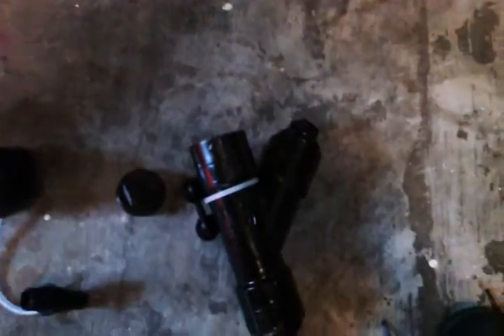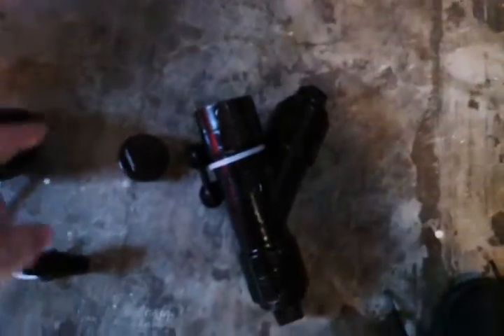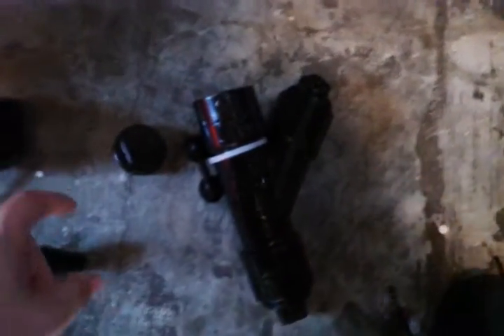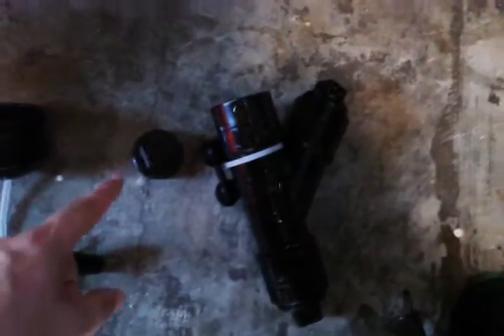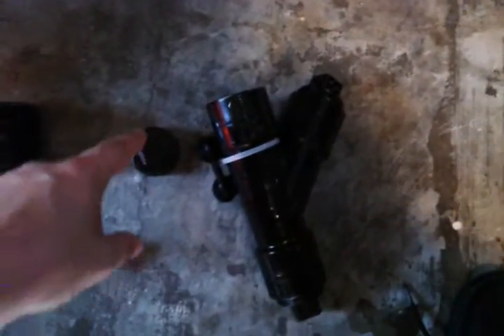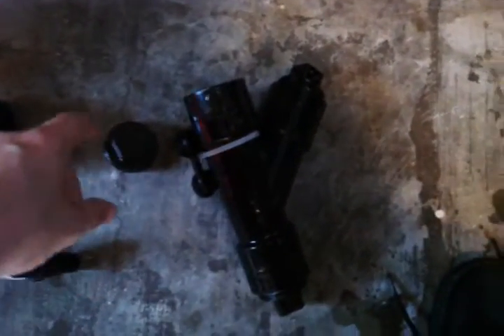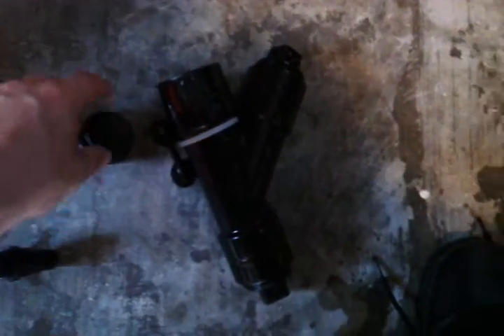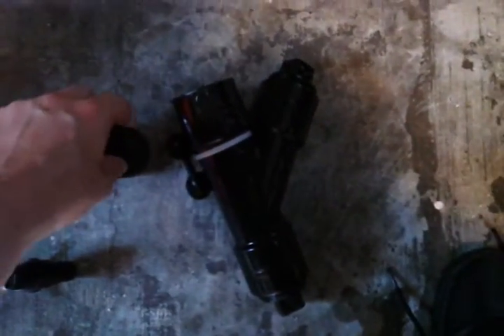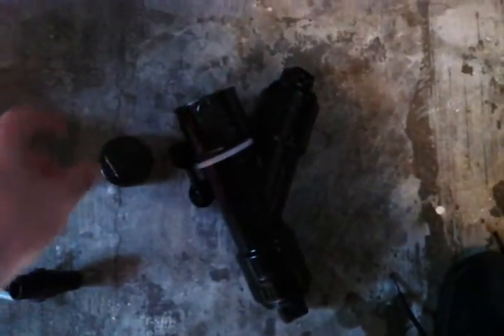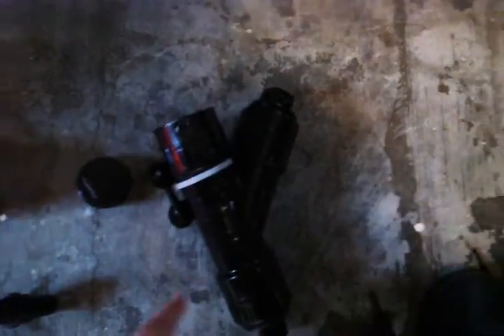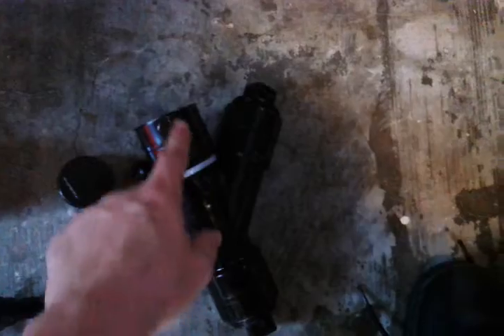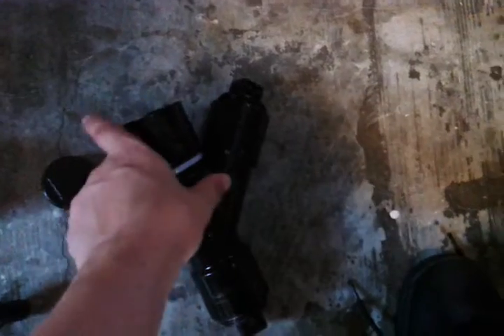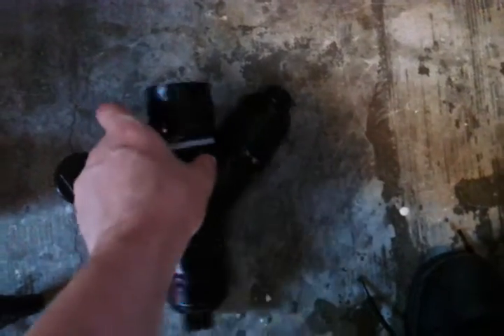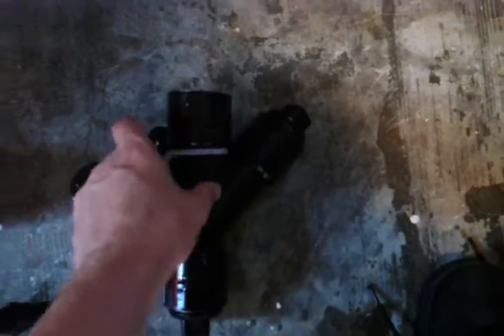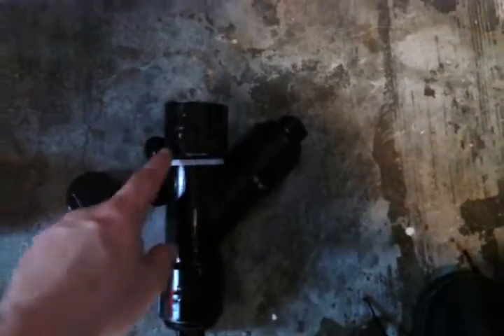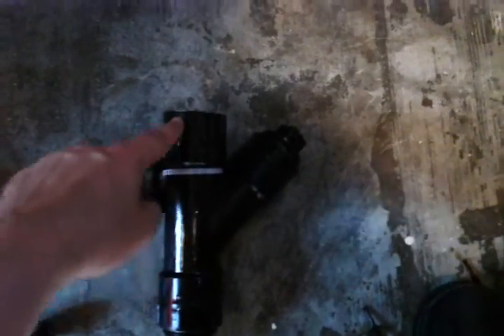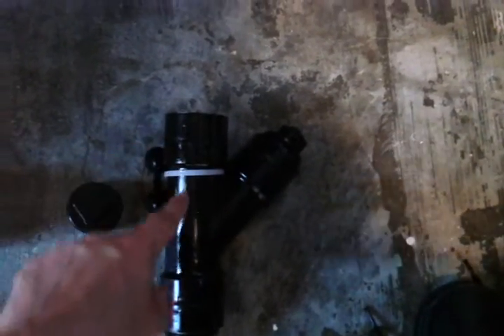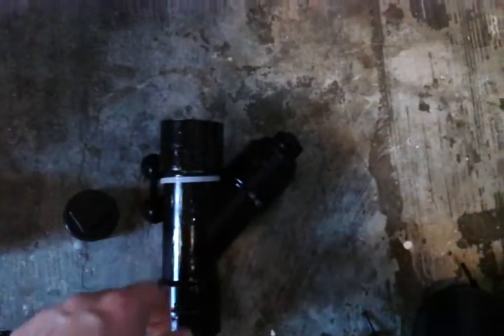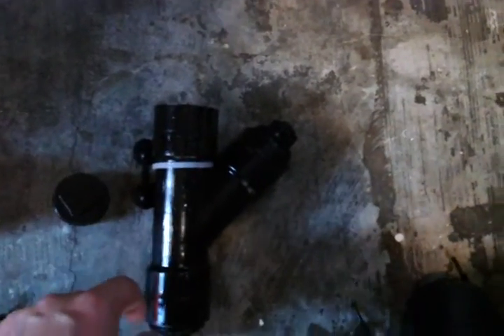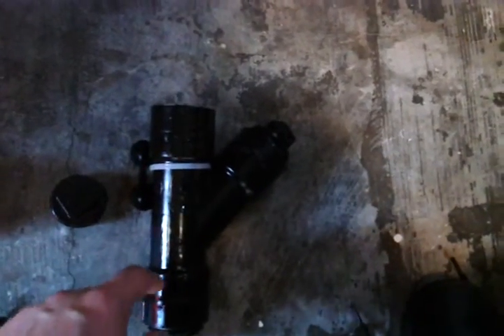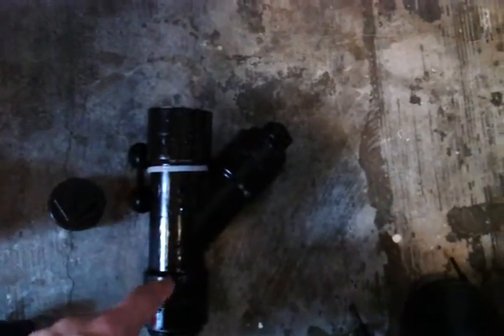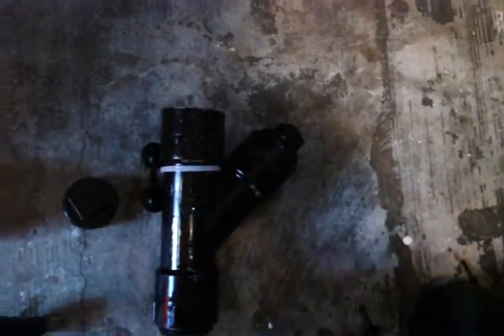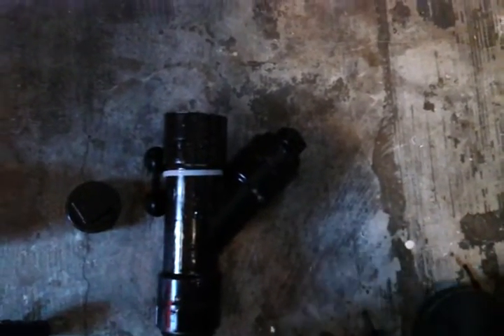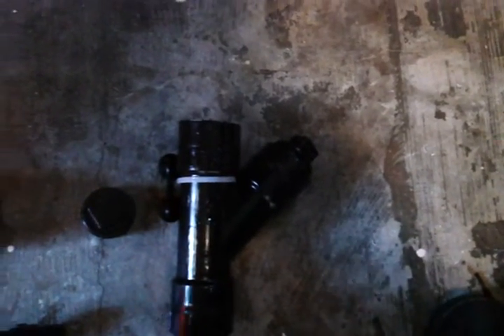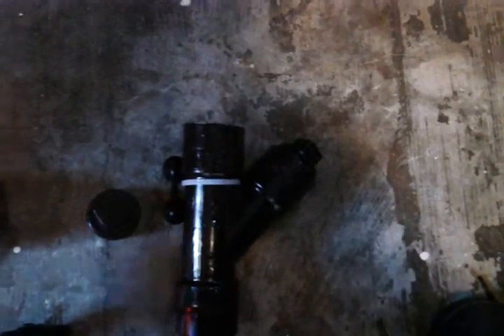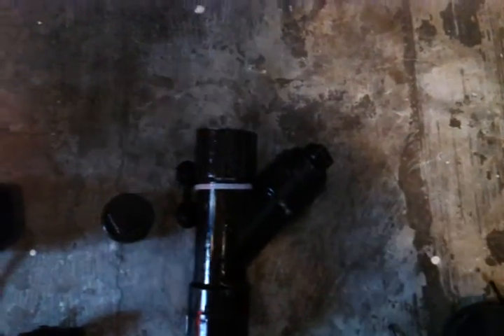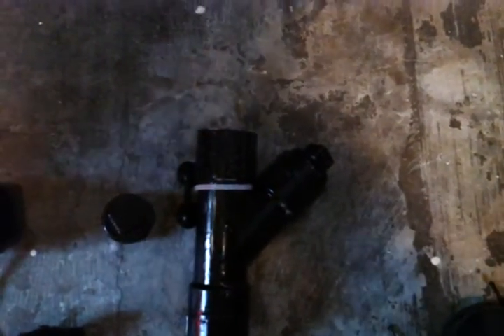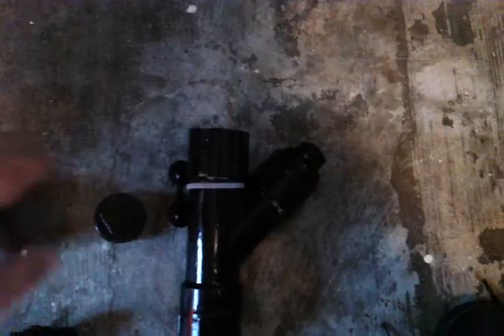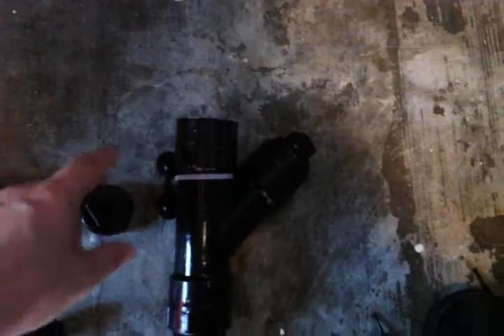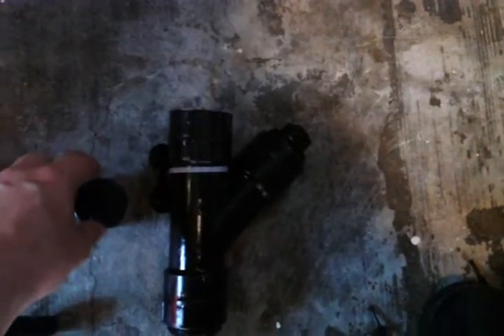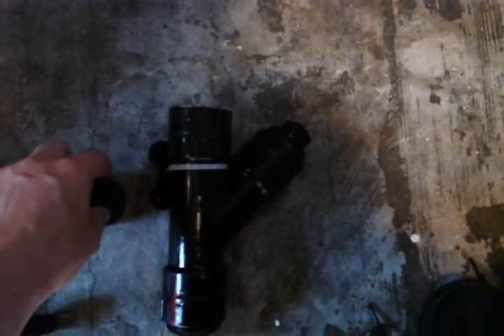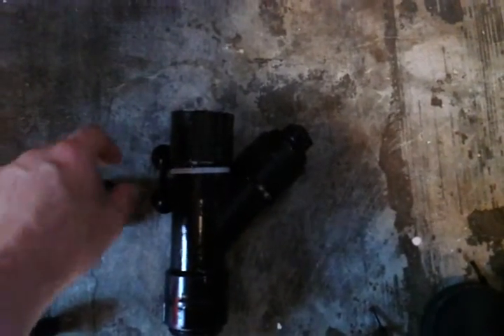This is my brine shrimp hatcher I made. The idea is this is just a 1.5 inch Y-valve. I painted it black with the Krylon Fusion paint.